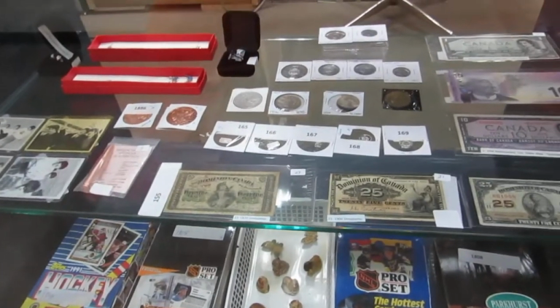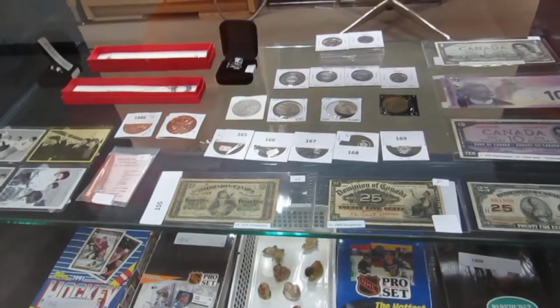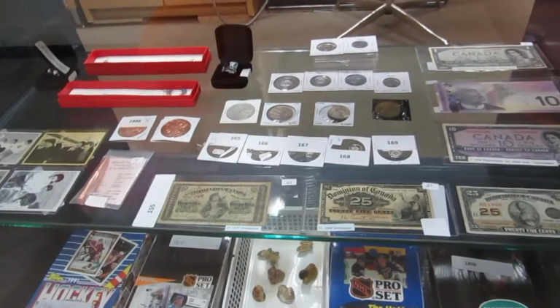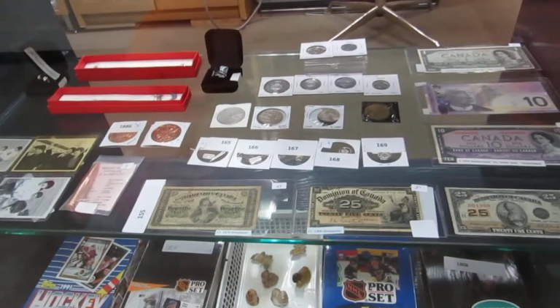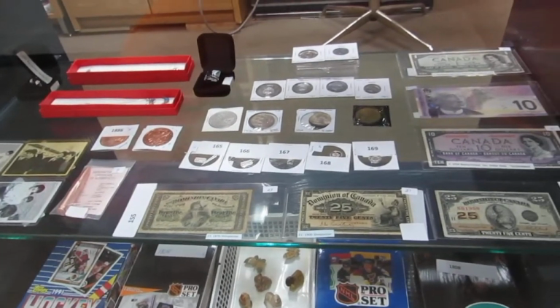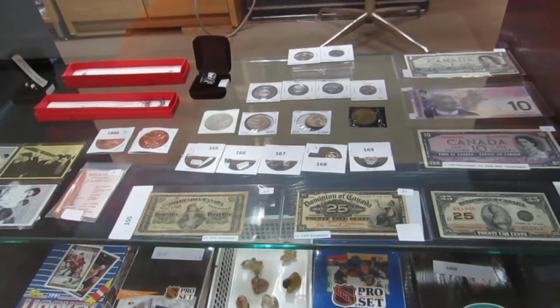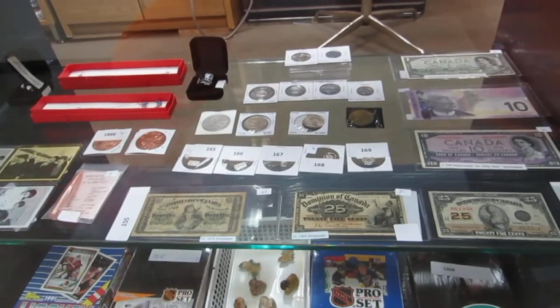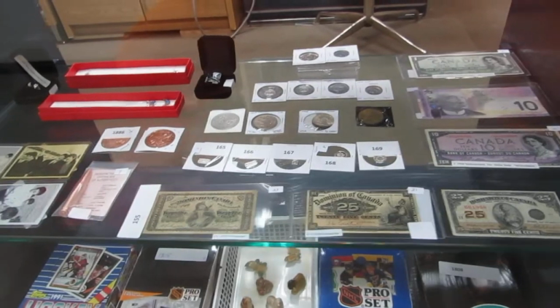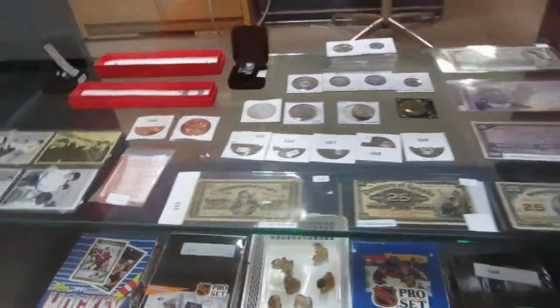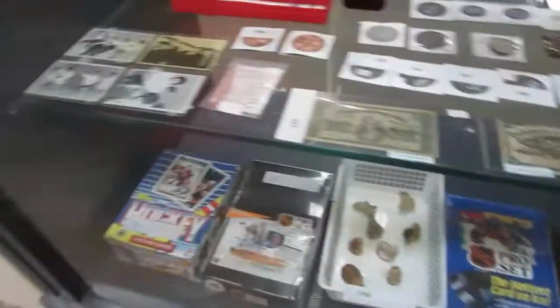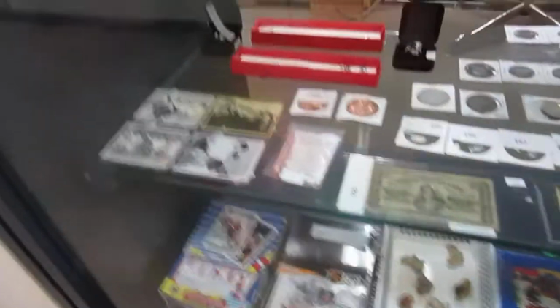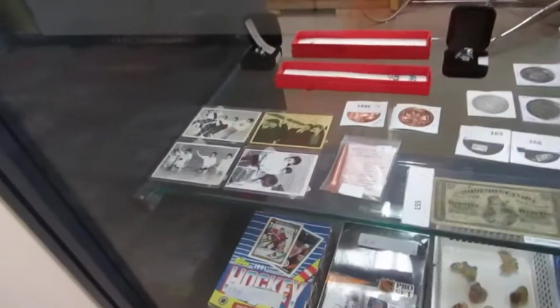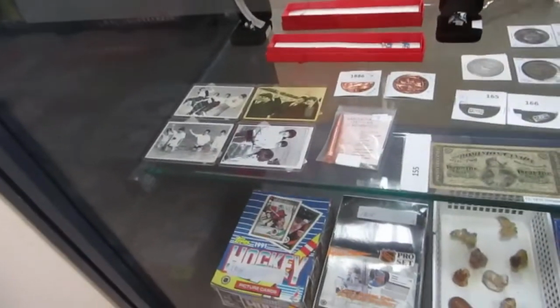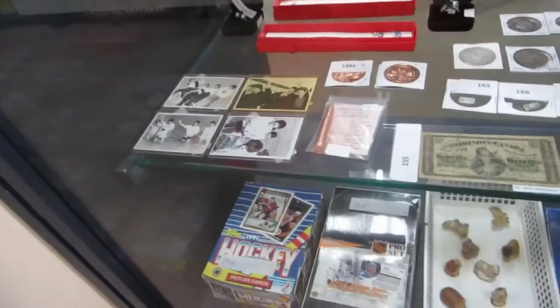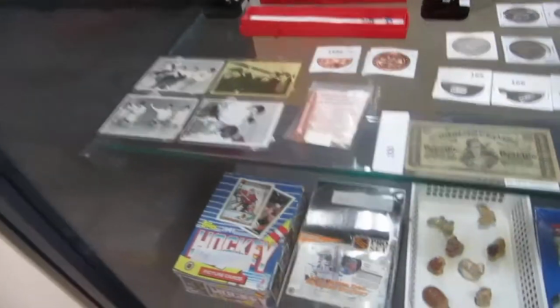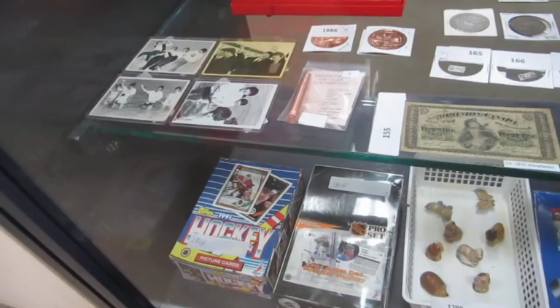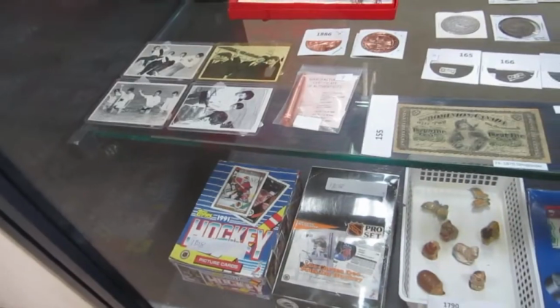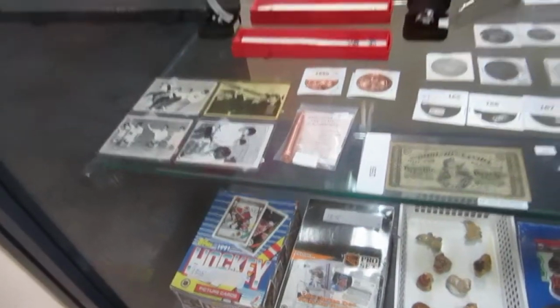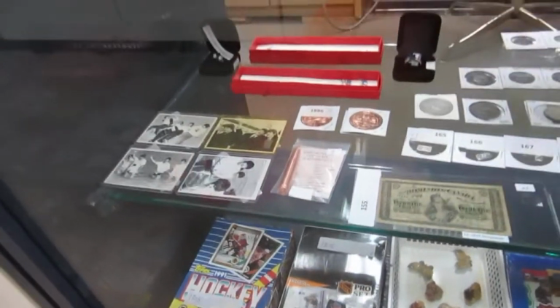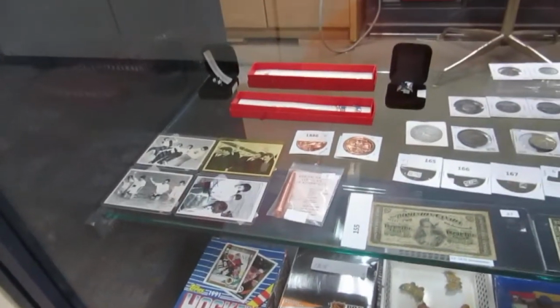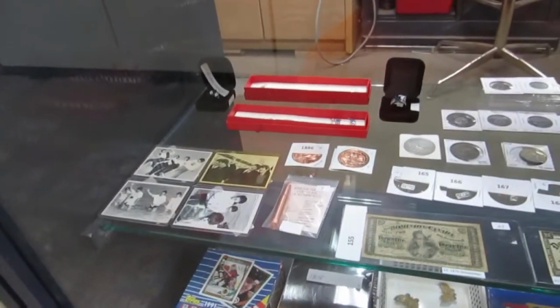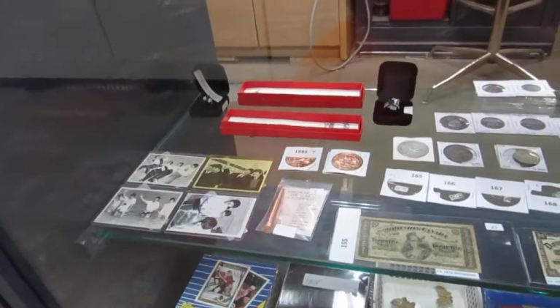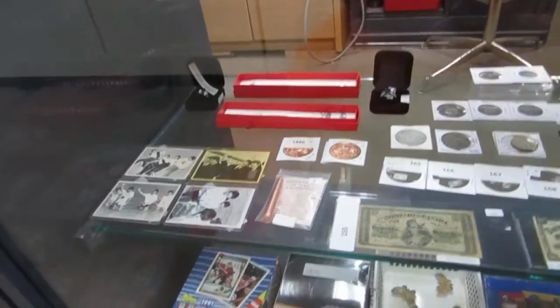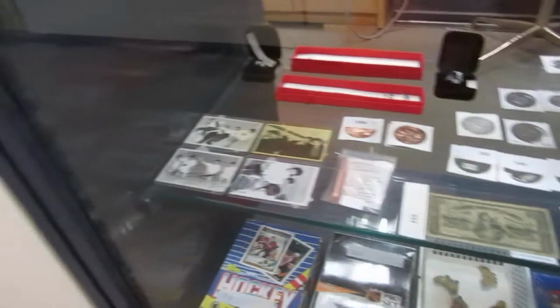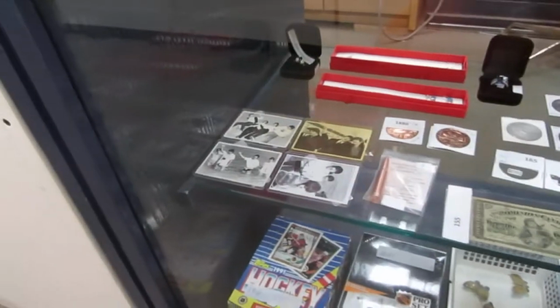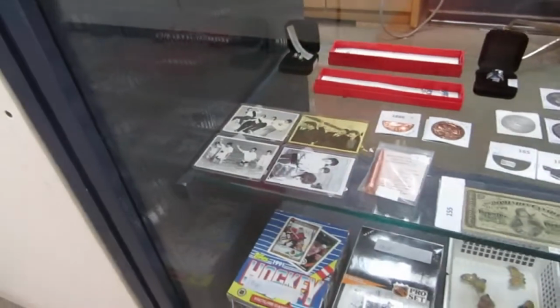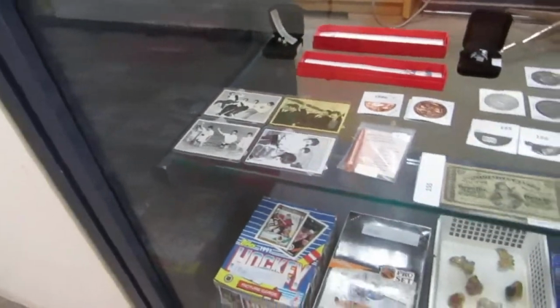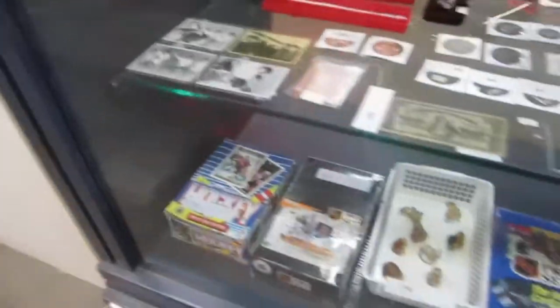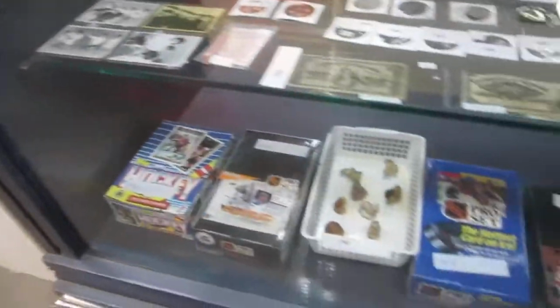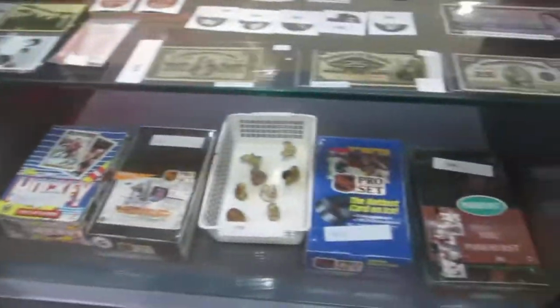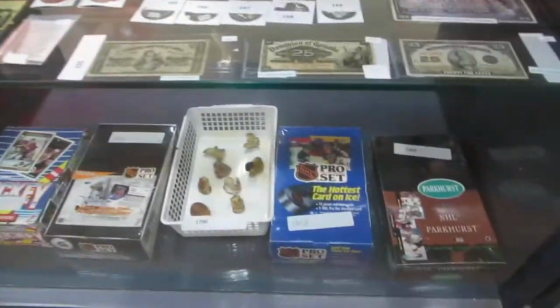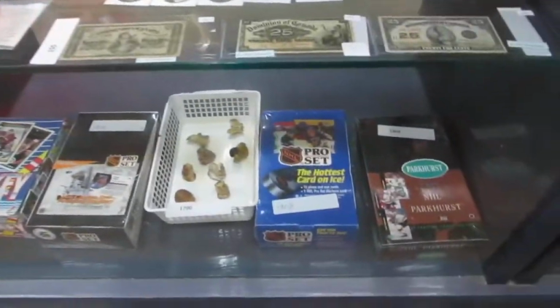We've got Morgan dollars, silver dollars. We've got bullets, copper bullet, some more jewelry. We've got some Beatles cards, hockey cards by the box.